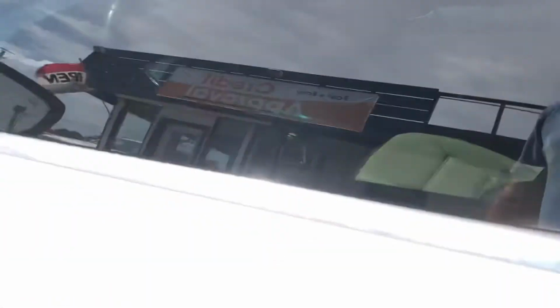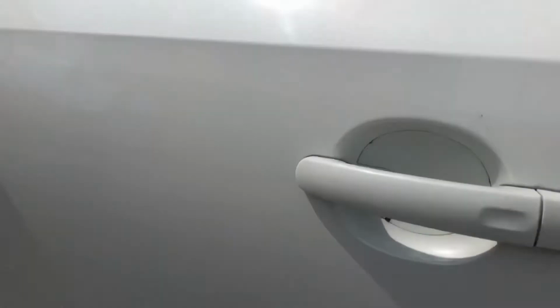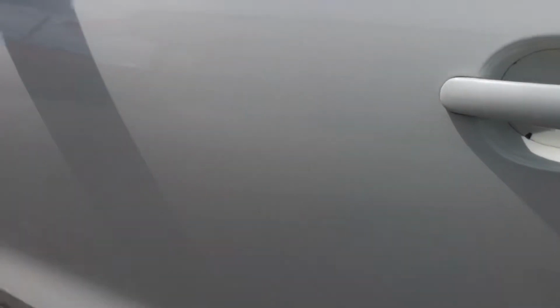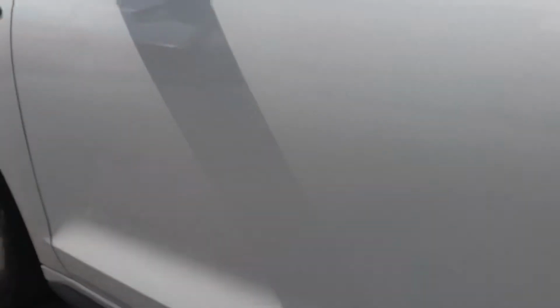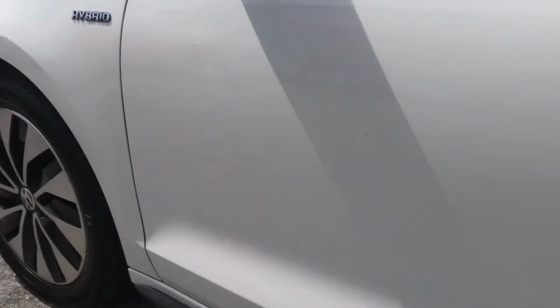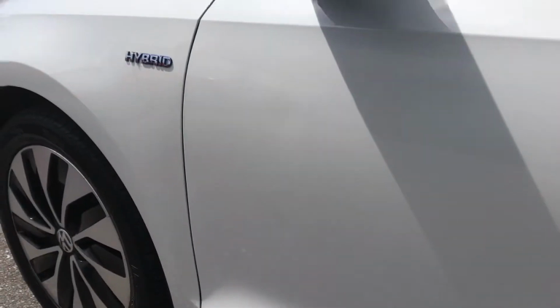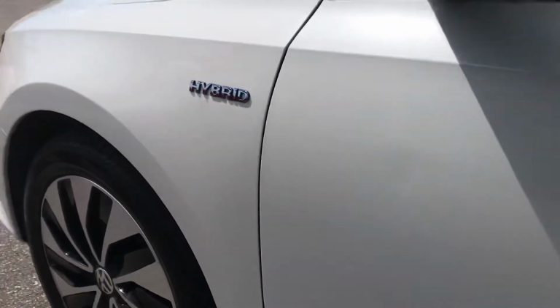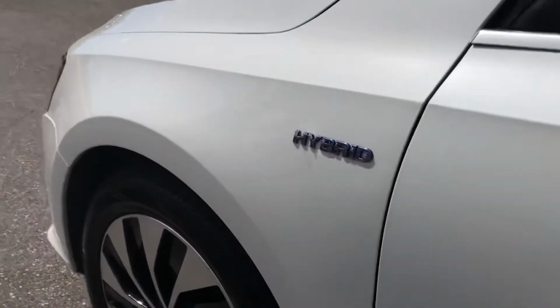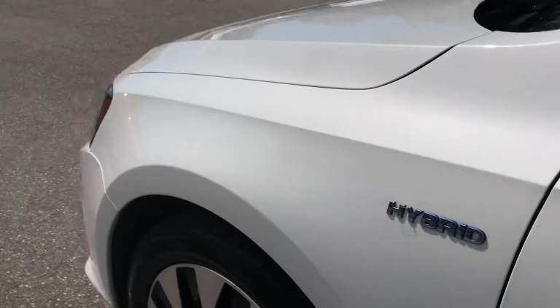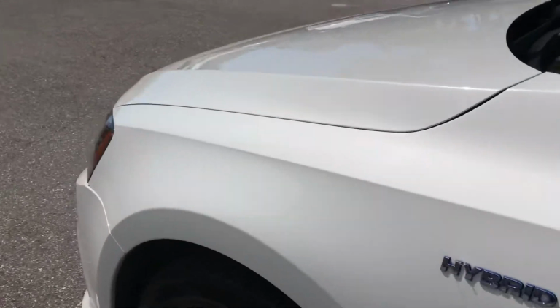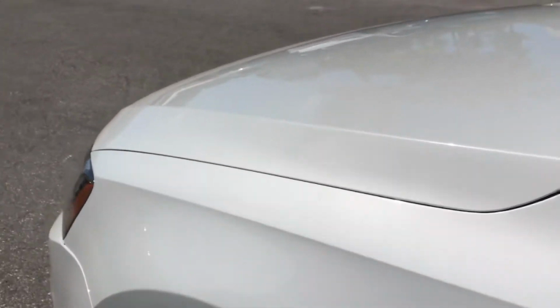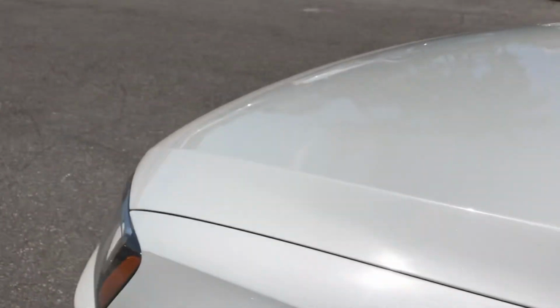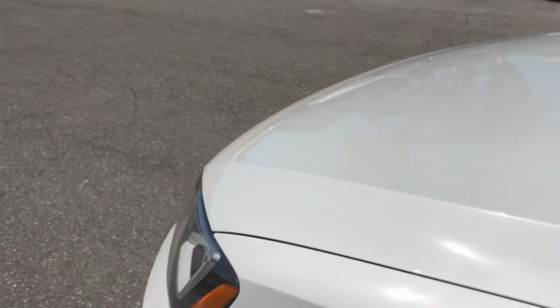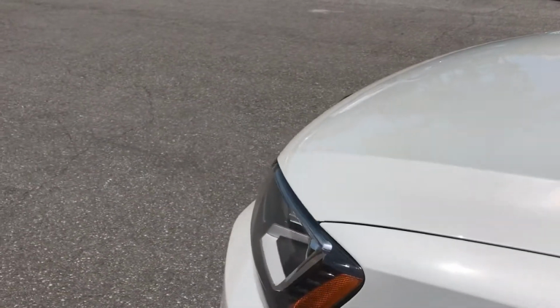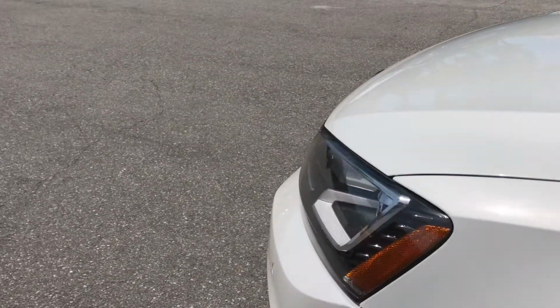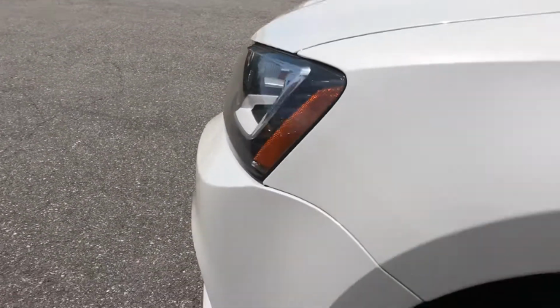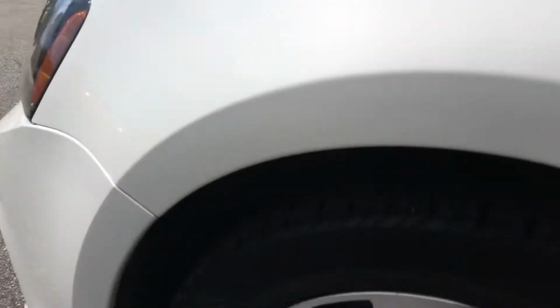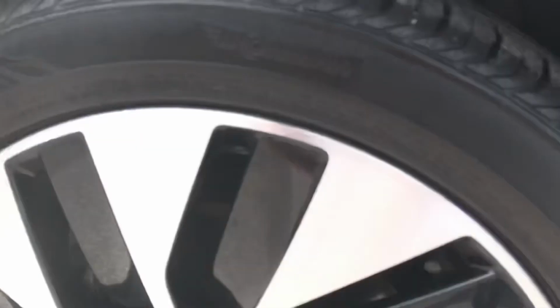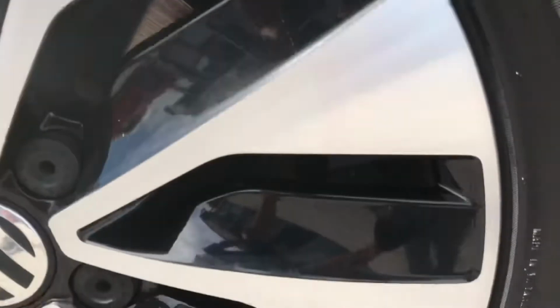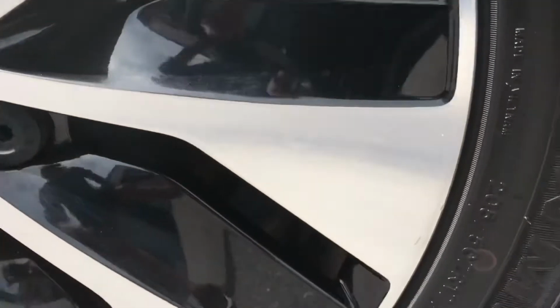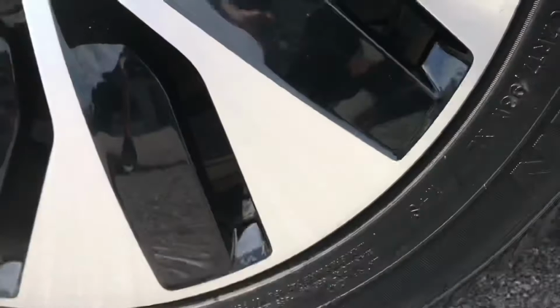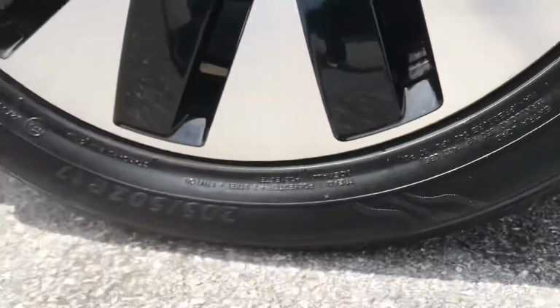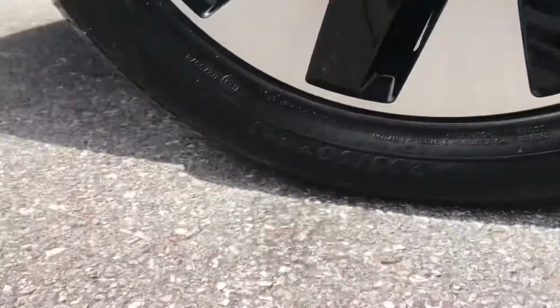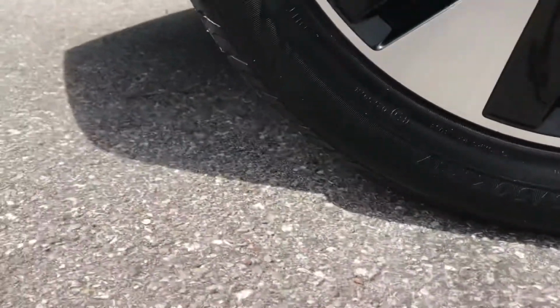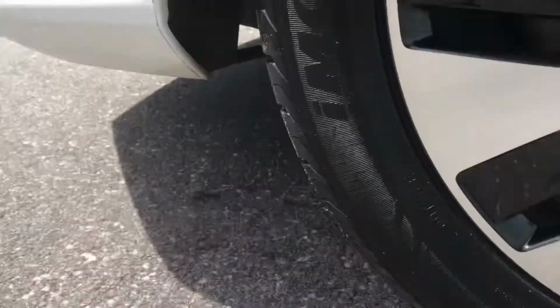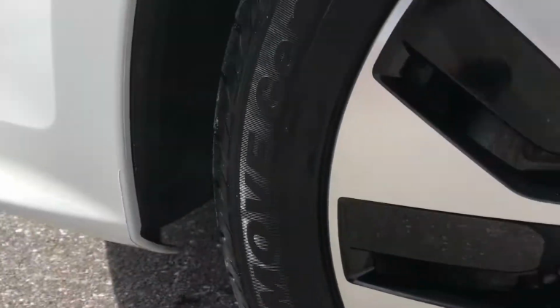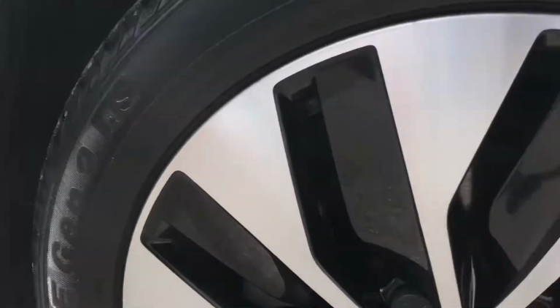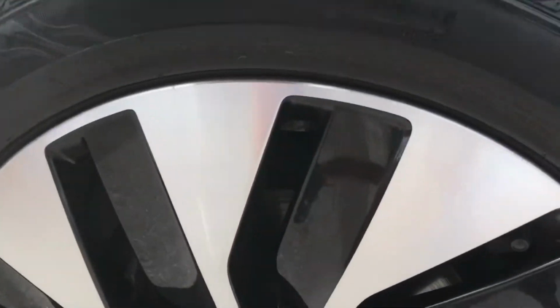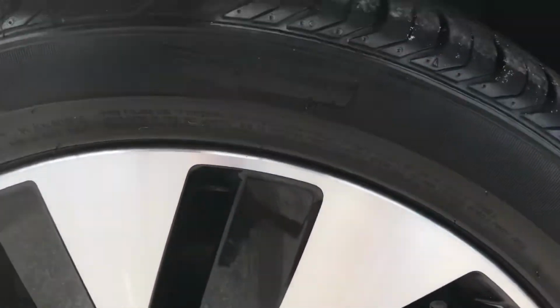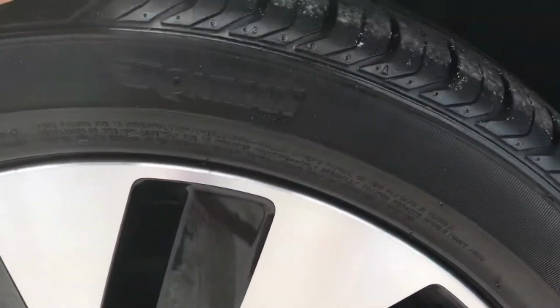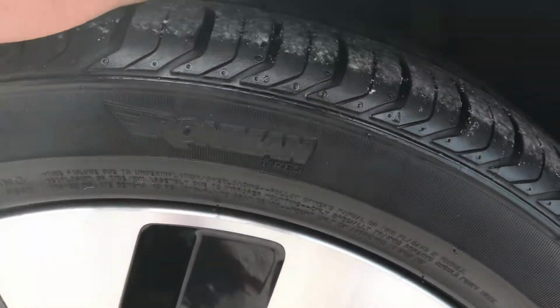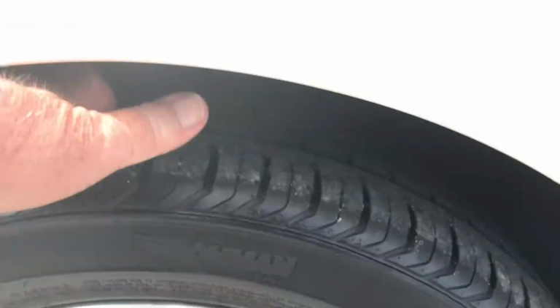Coming down here, everything's great on this side of the car. Getting to the front wheel on the driver's side — the front wheel's in great shape with good tread on the tire.